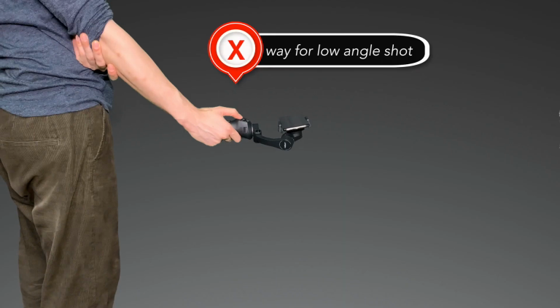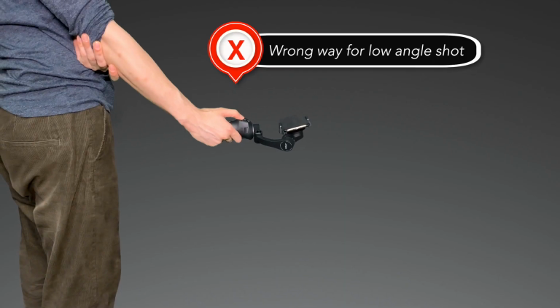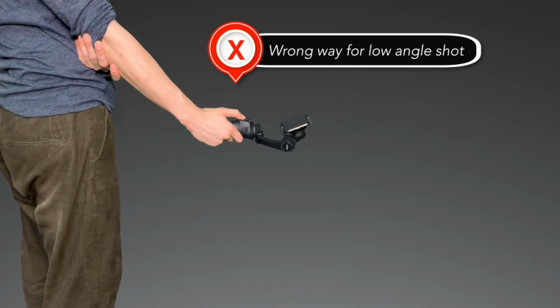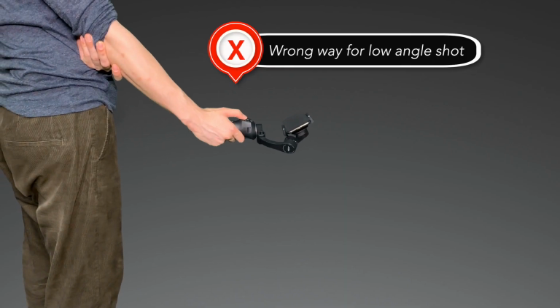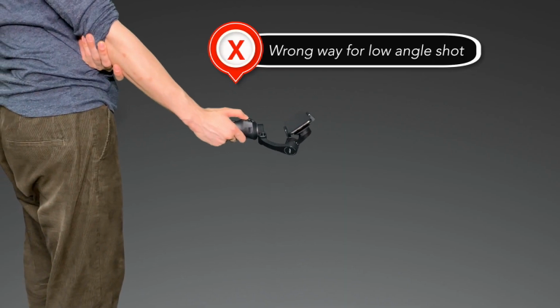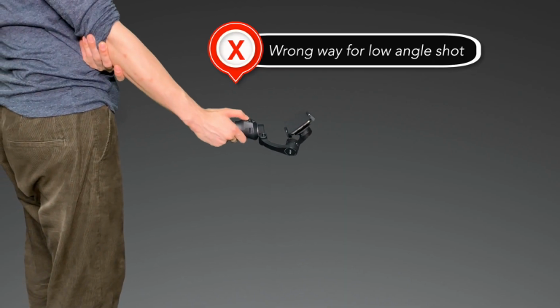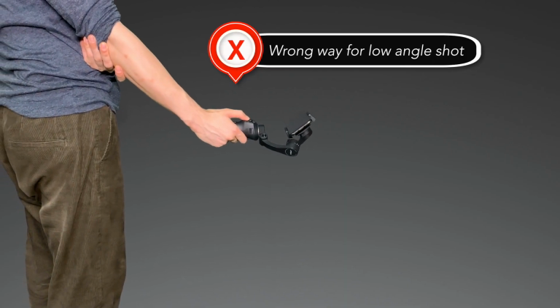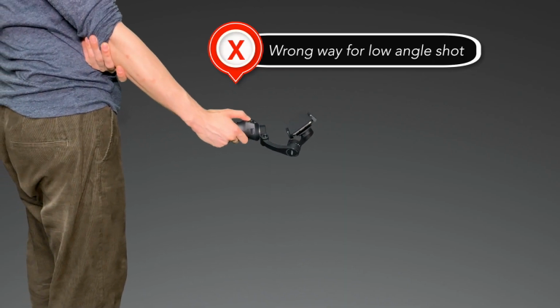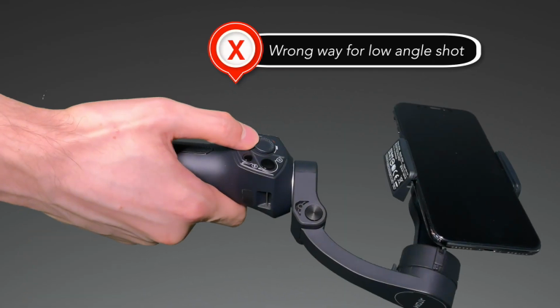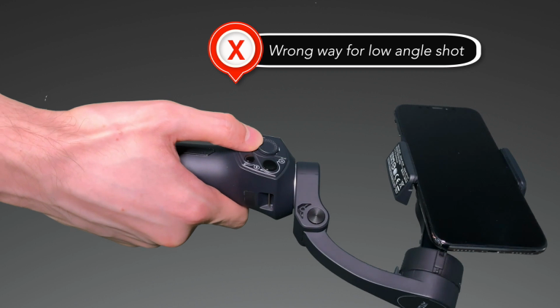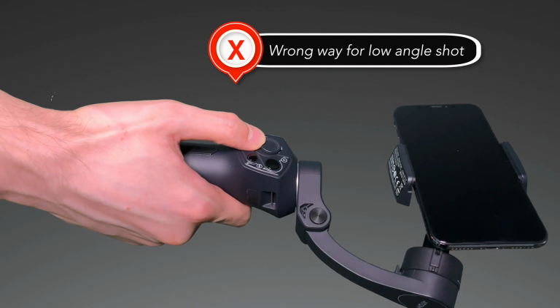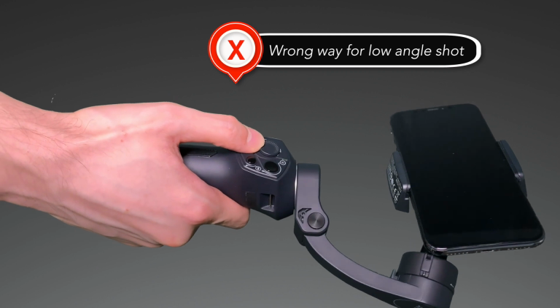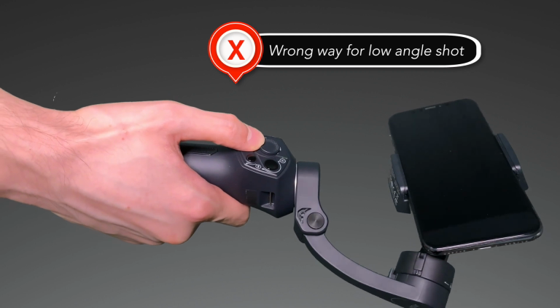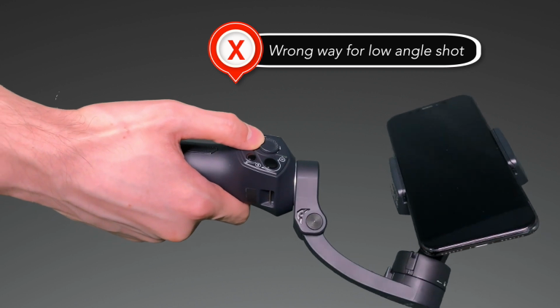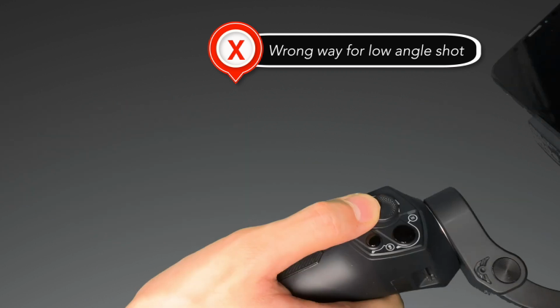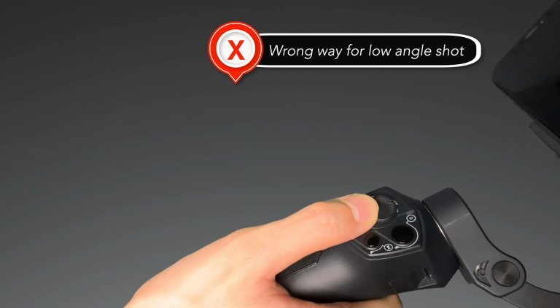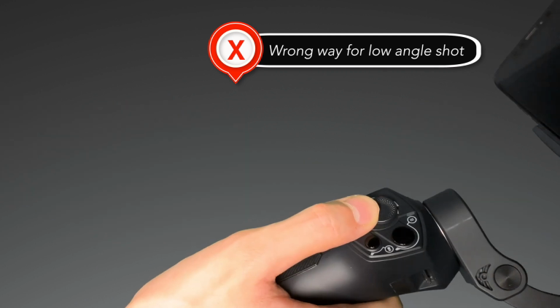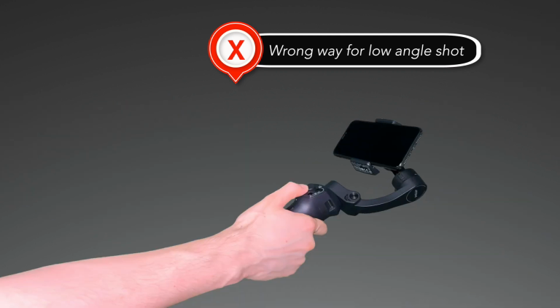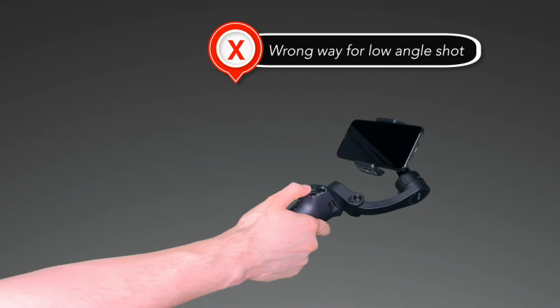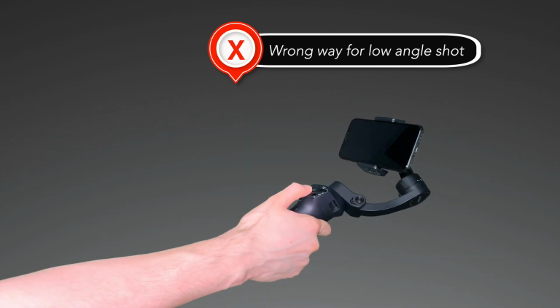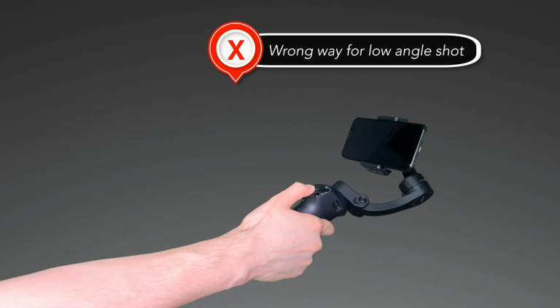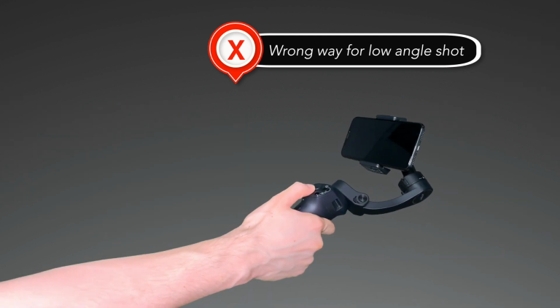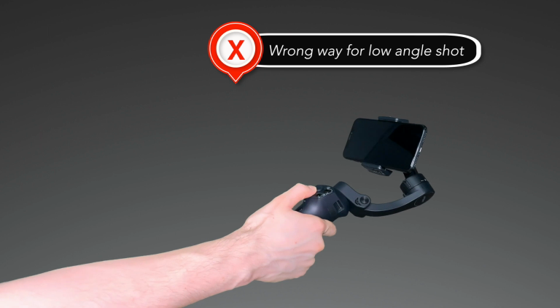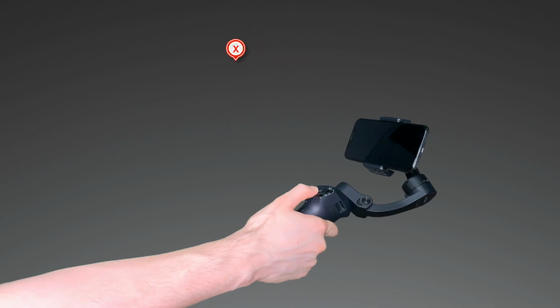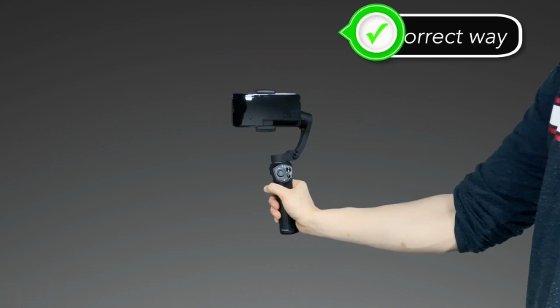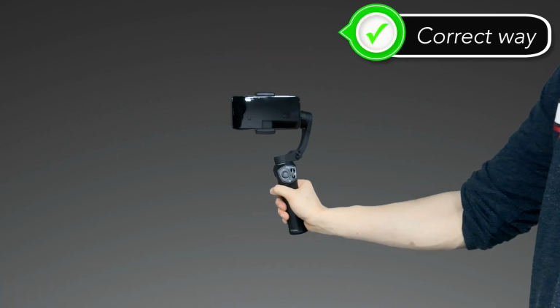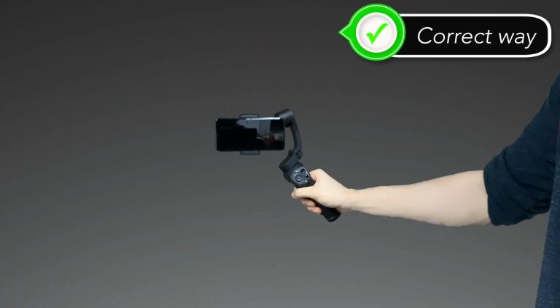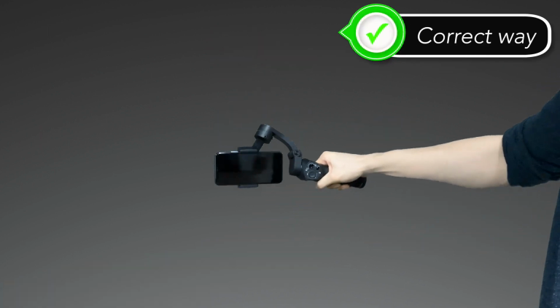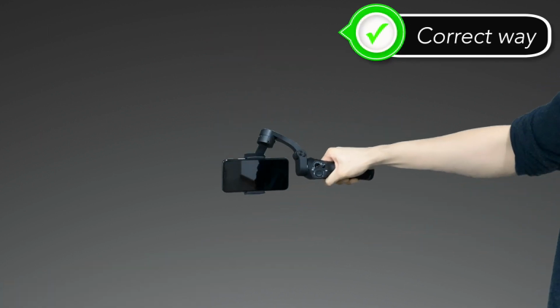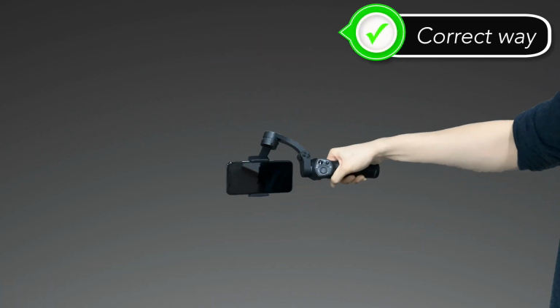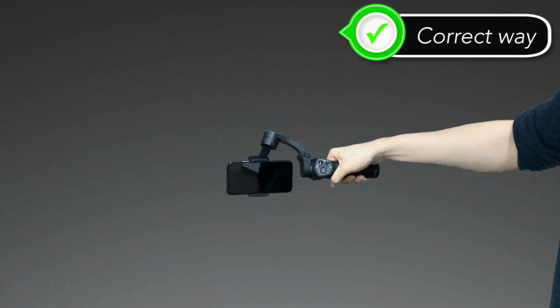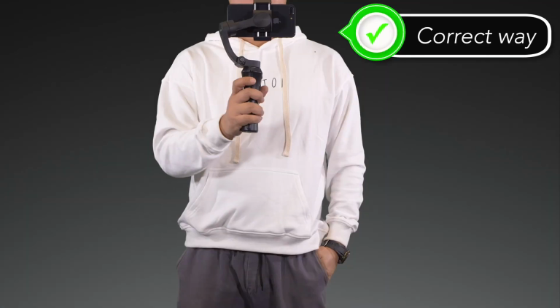When you need to film low angle or action shots, you may find that with a traditional grip, the Atom is unable to fit the angles you need. For these situations, you can transition your Atom to low angle mode.